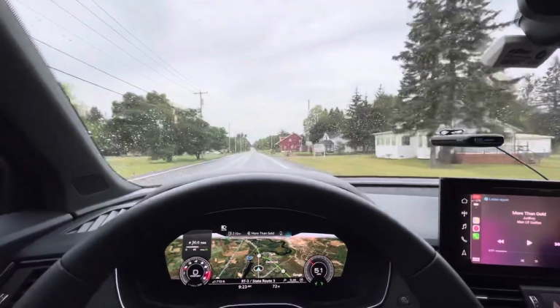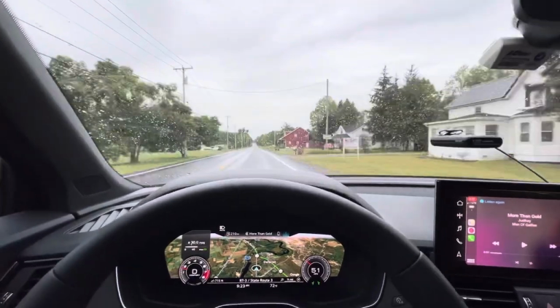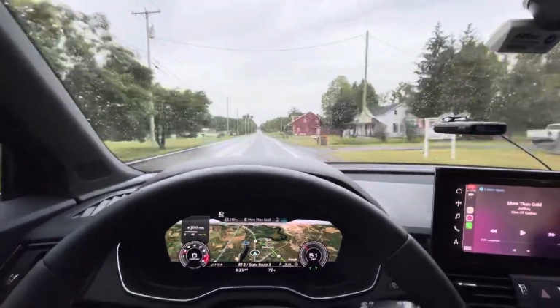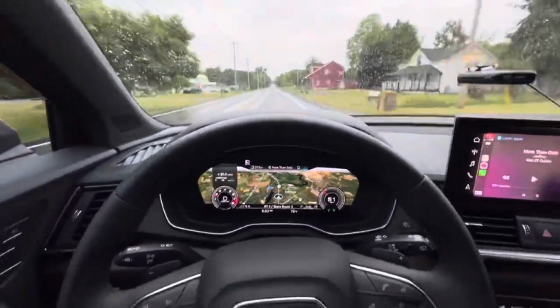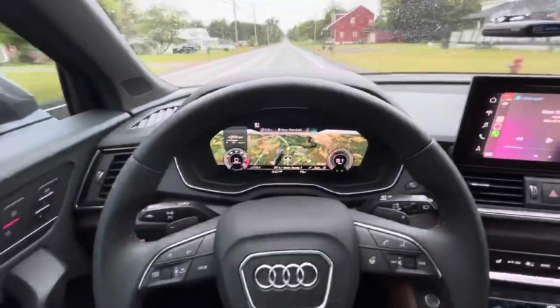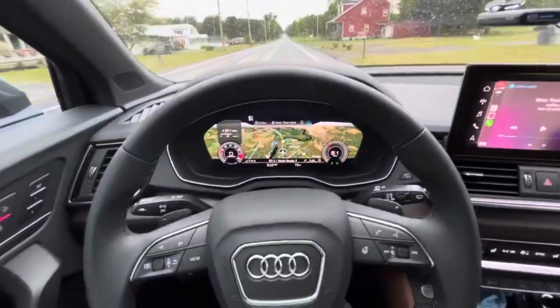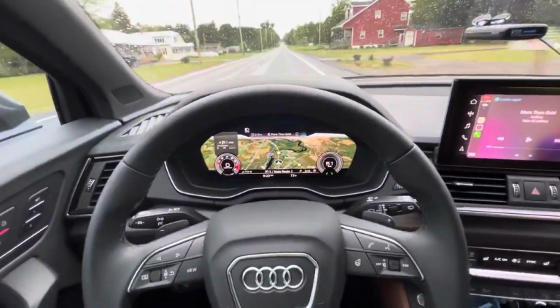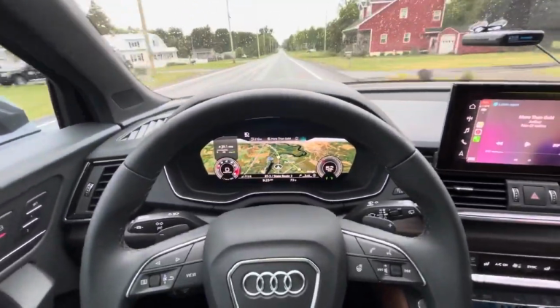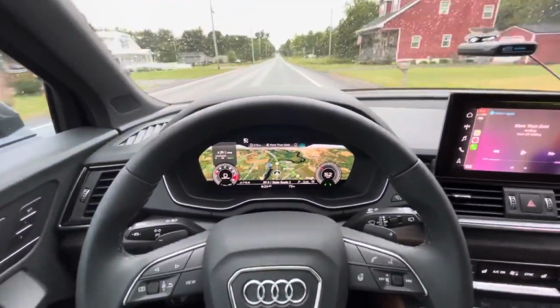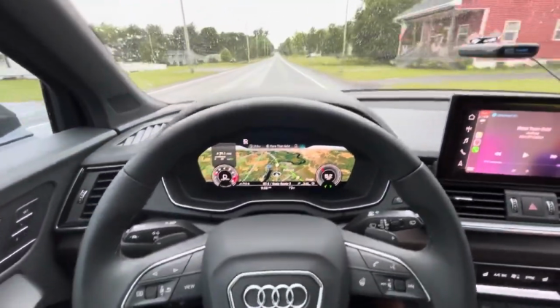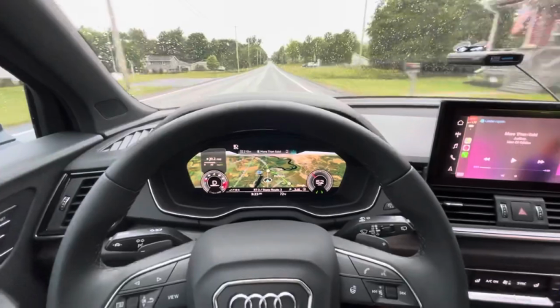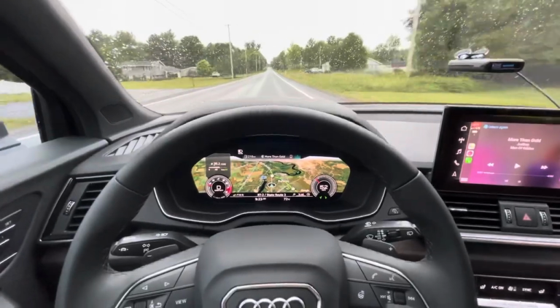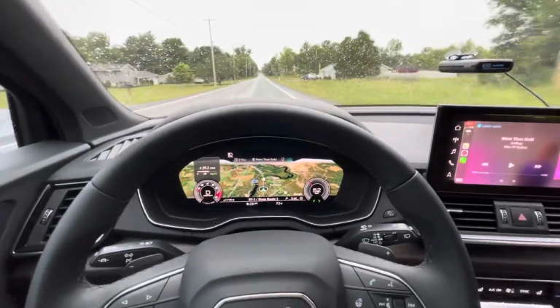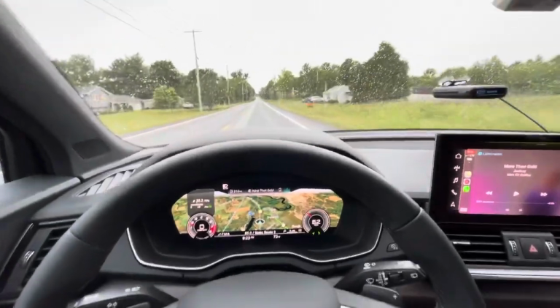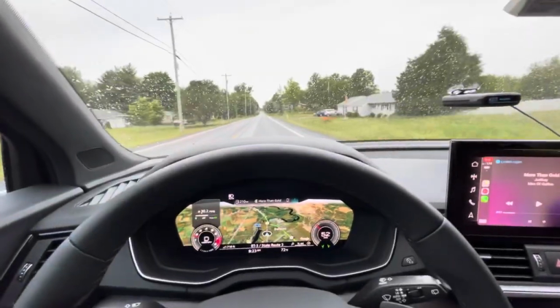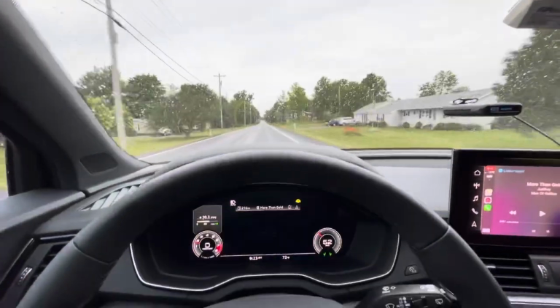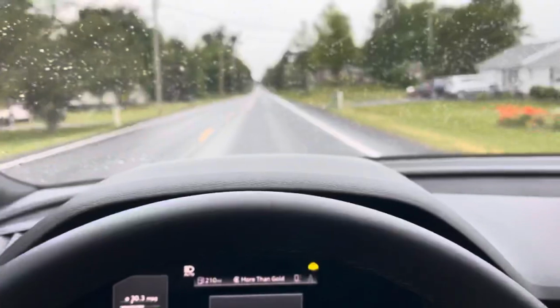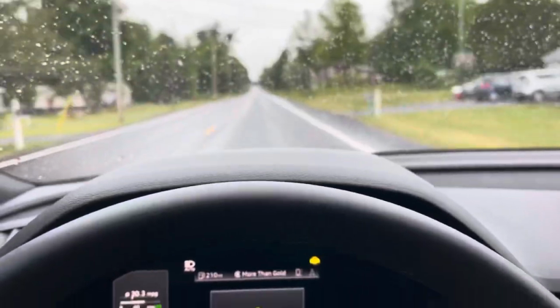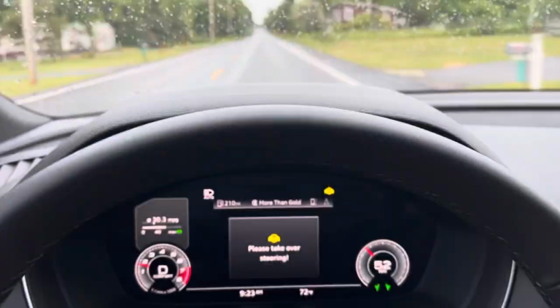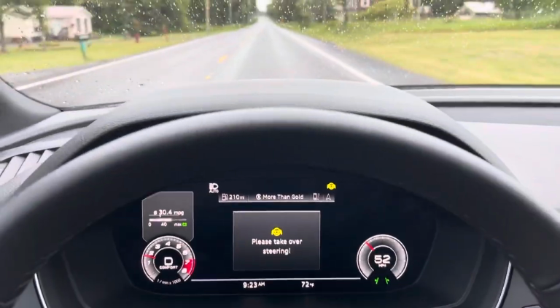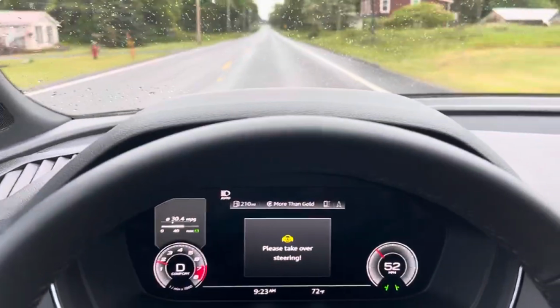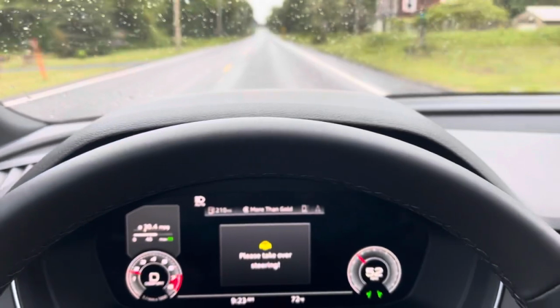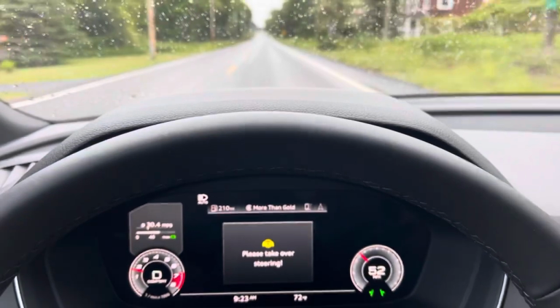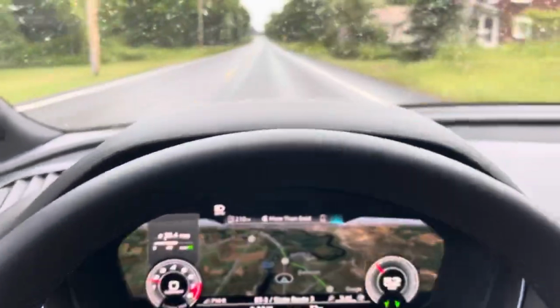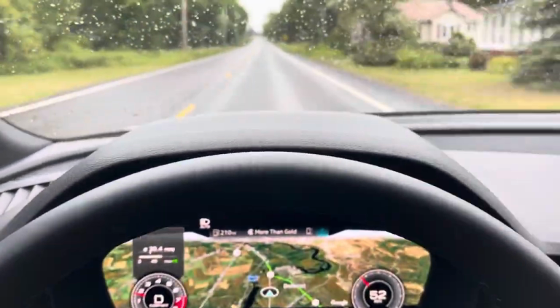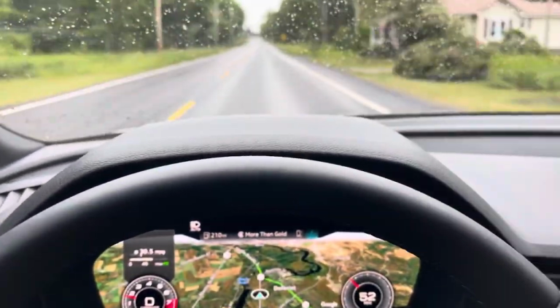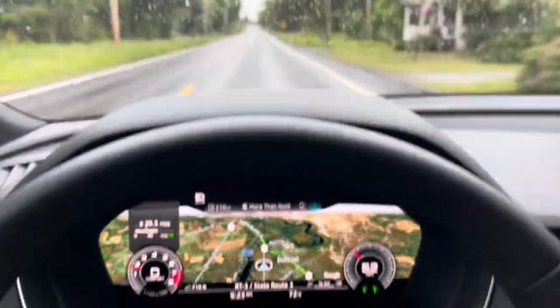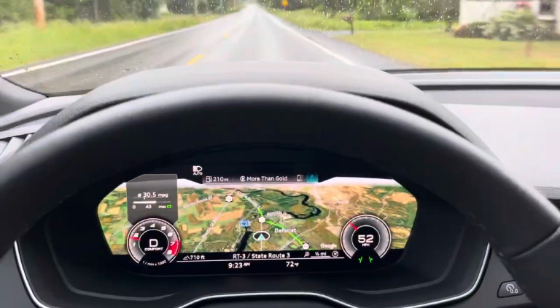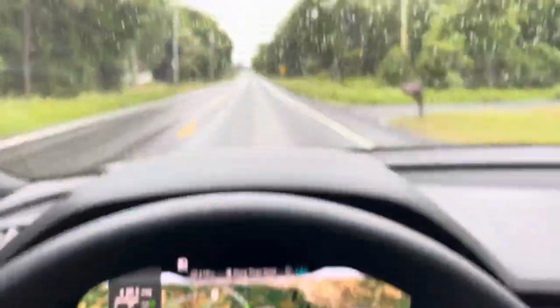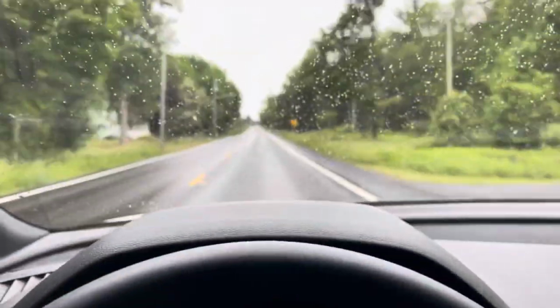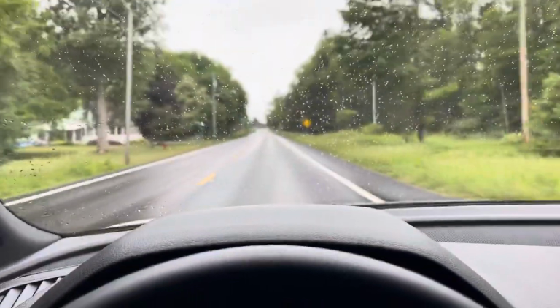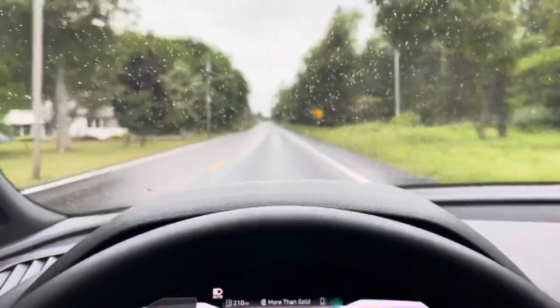It's raining too, and it's doing pretty well. Just take over — shake the steering wheel a little bit. It's doing pretty well.